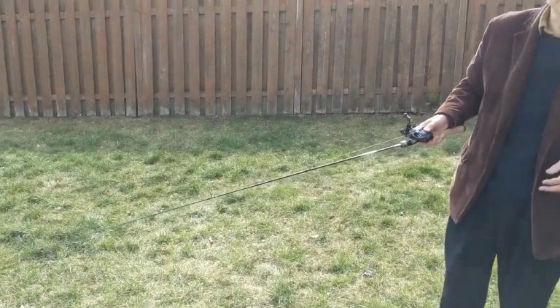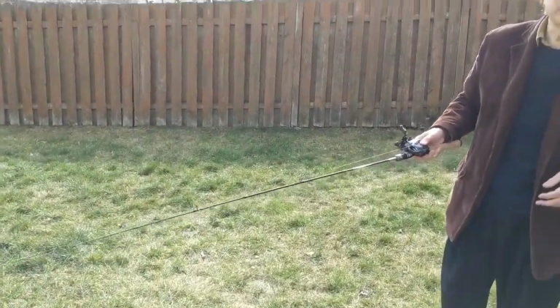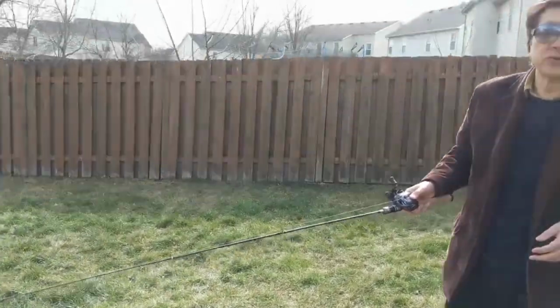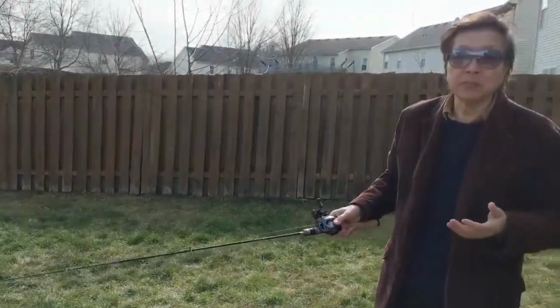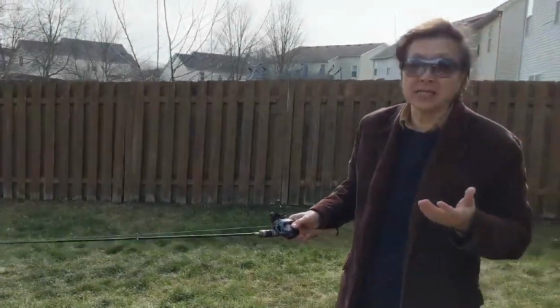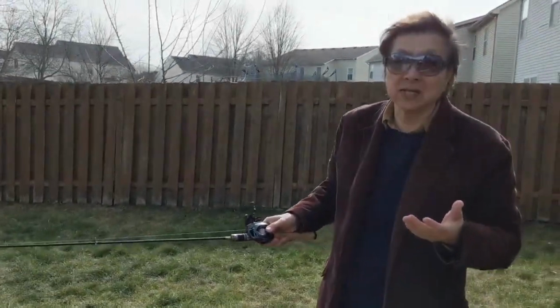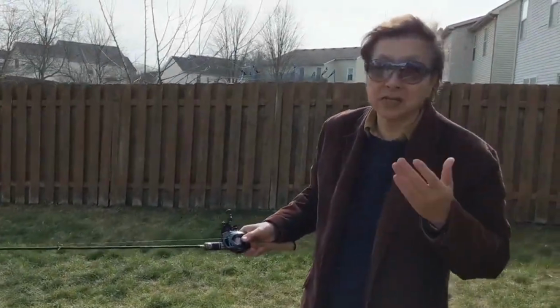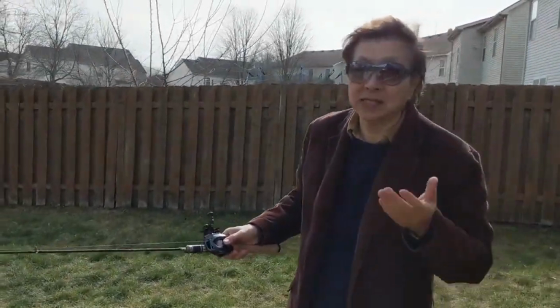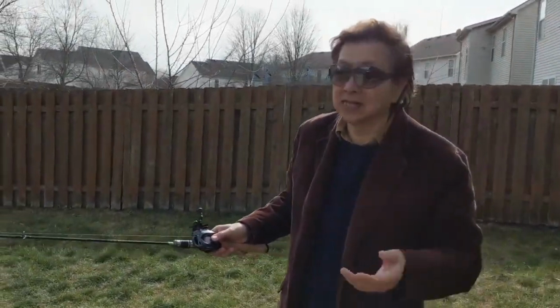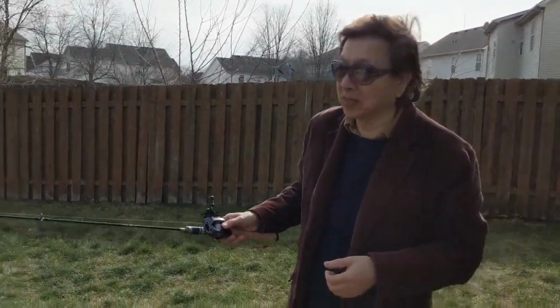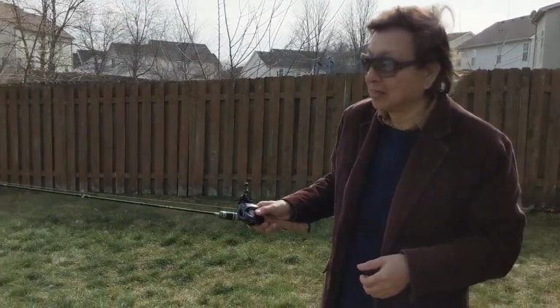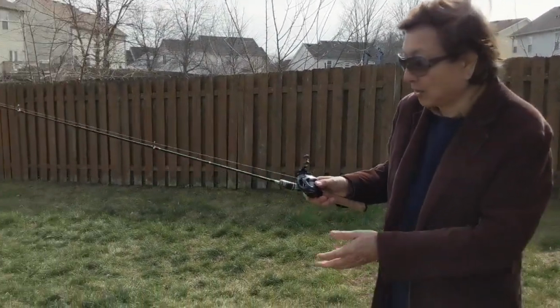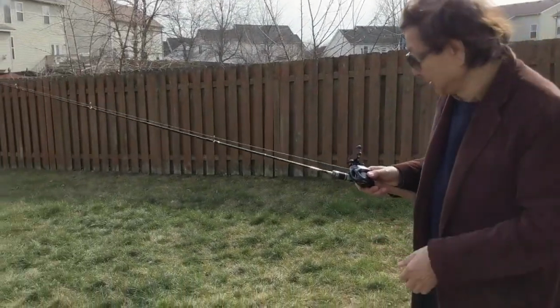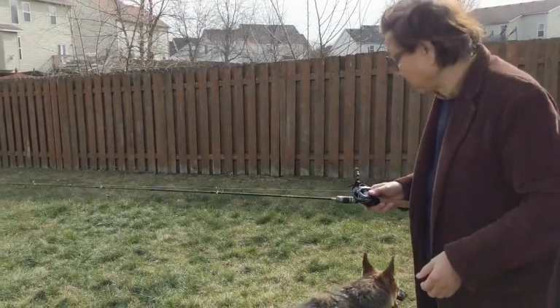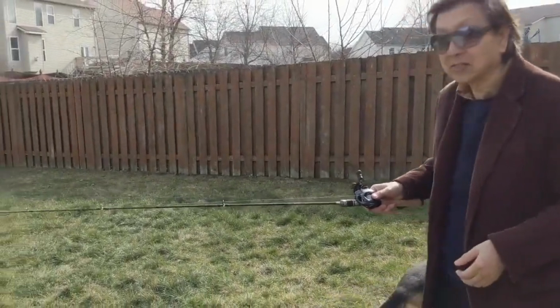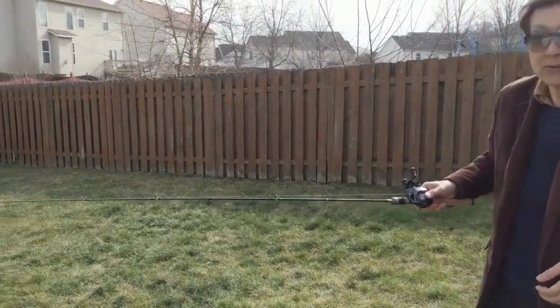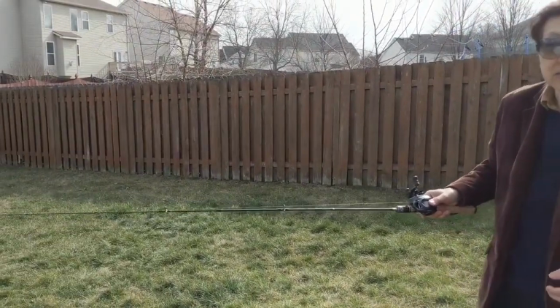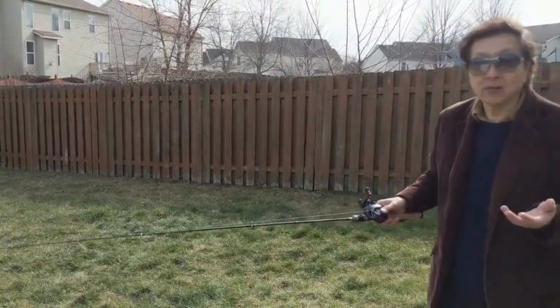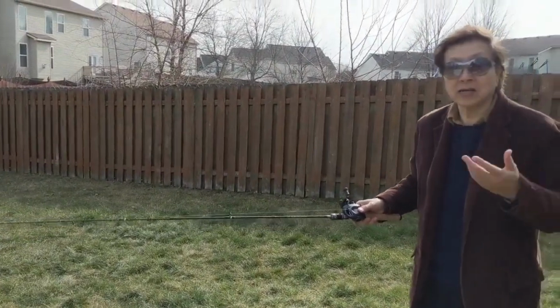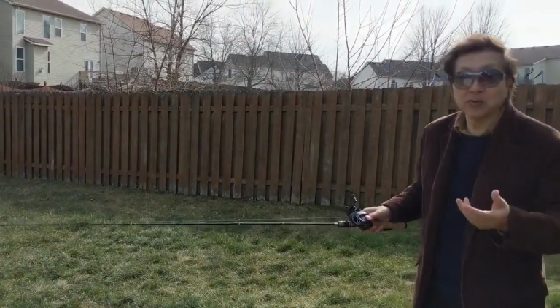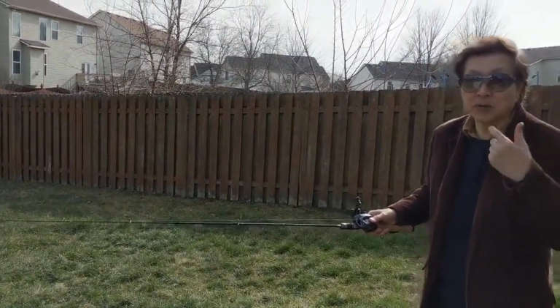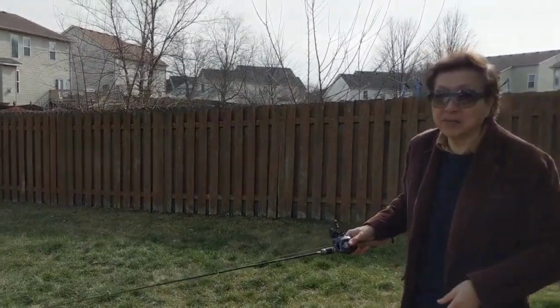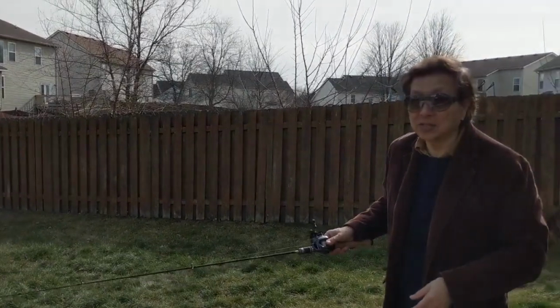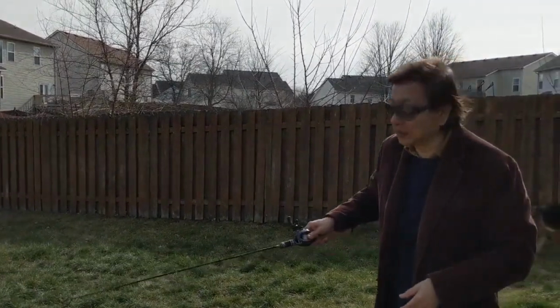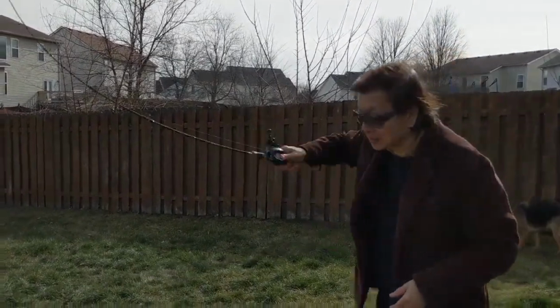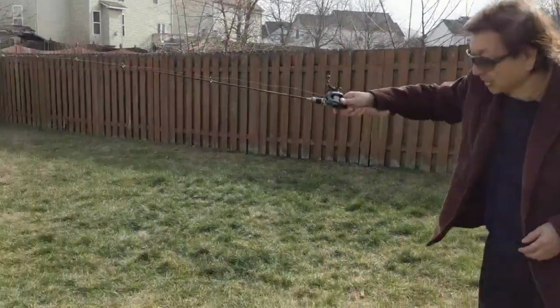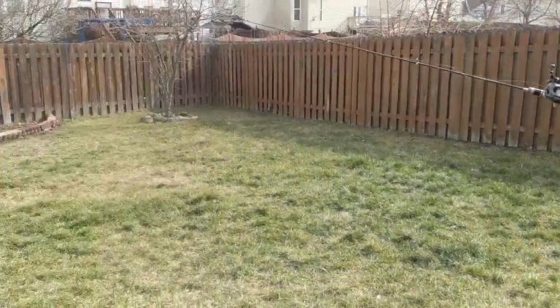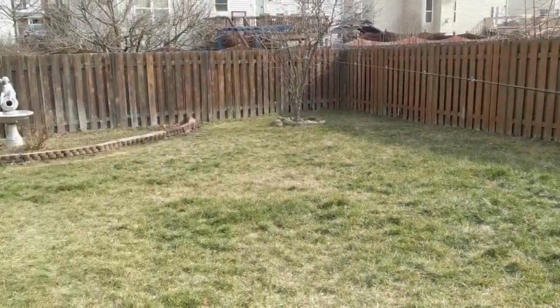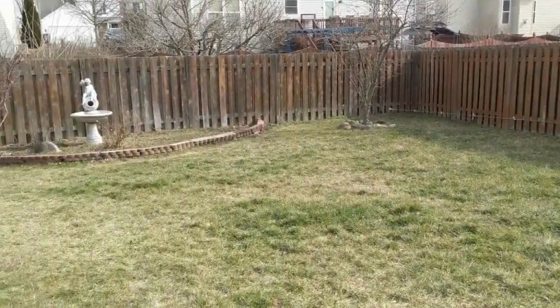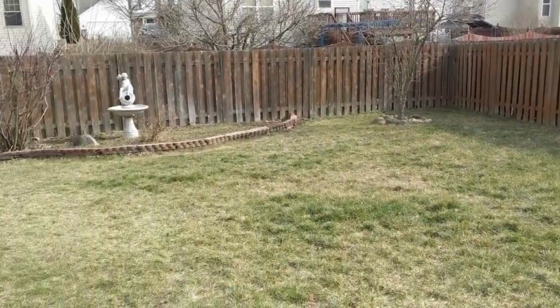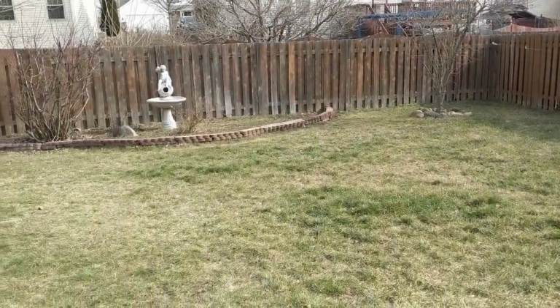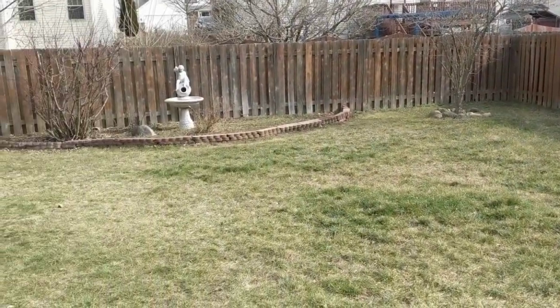The worst thing you can do in baitcasting is cast against the wind. Now I'm not casting against the wind, but probably the image doesn't look as good — but the casting looks much better. Can you see that?